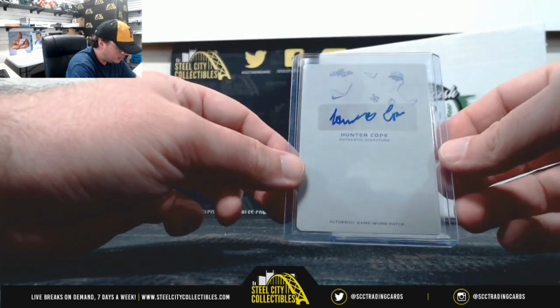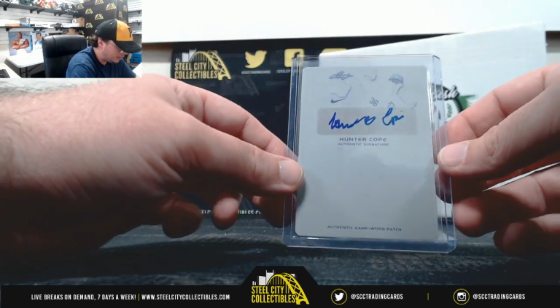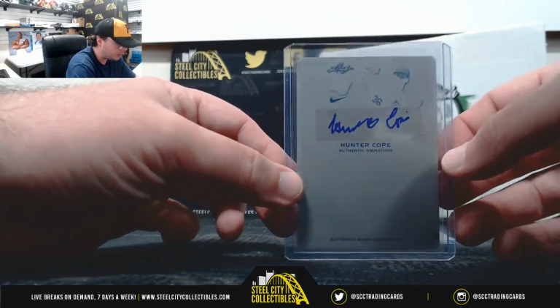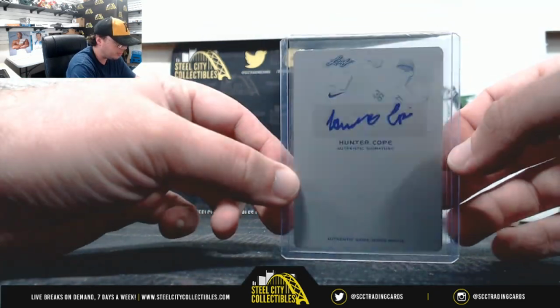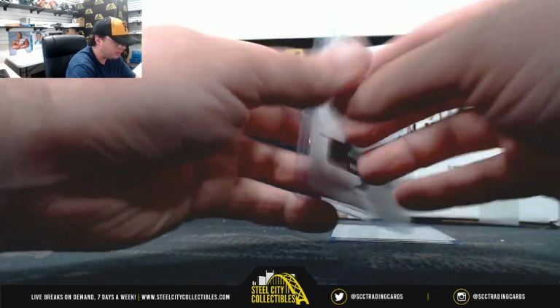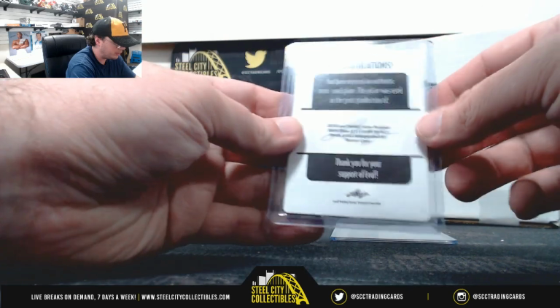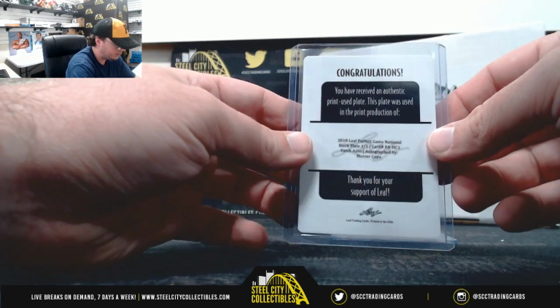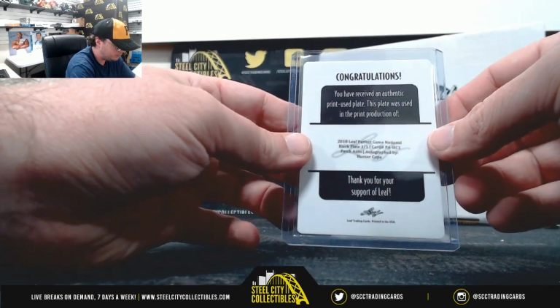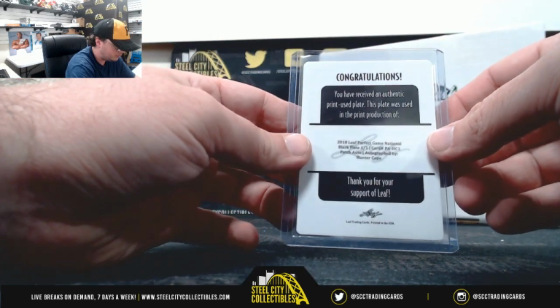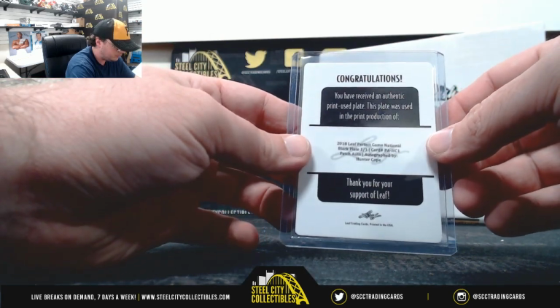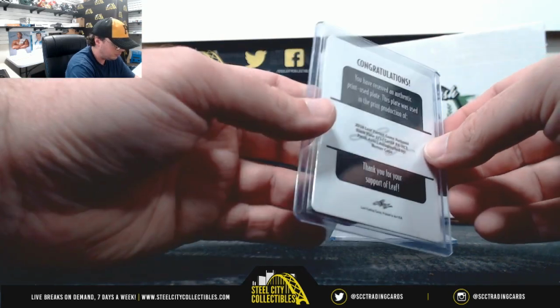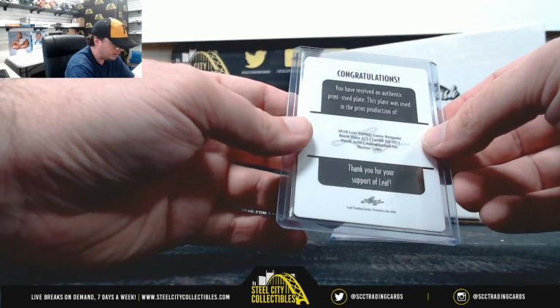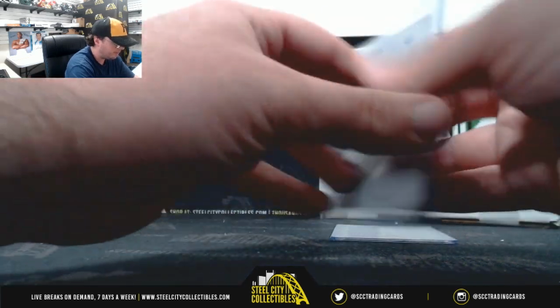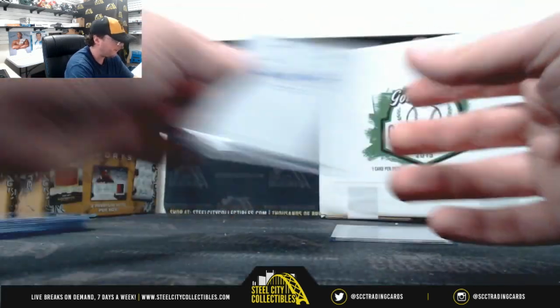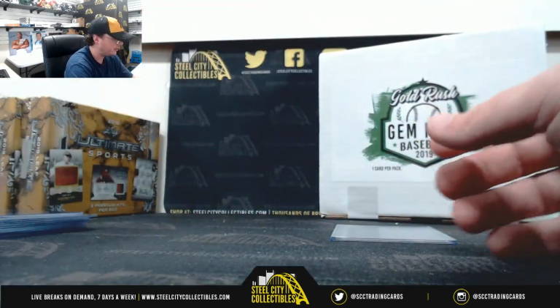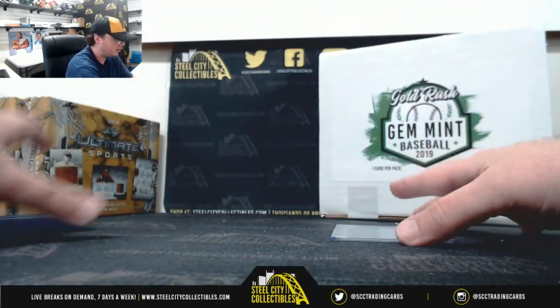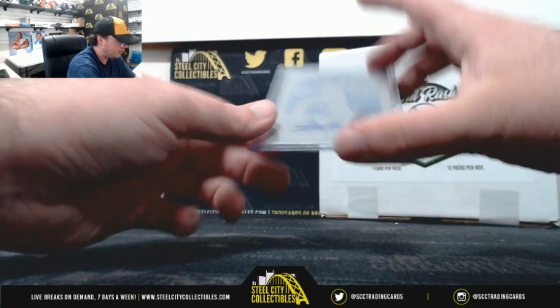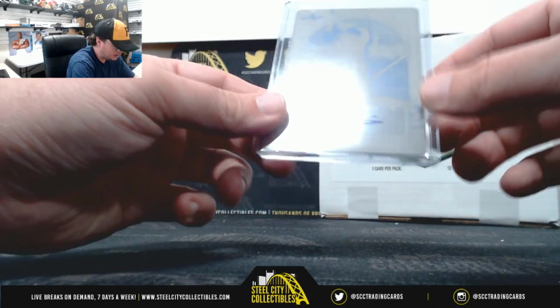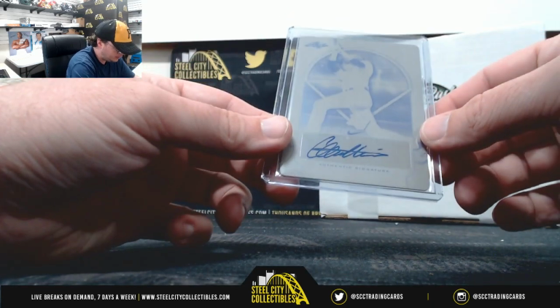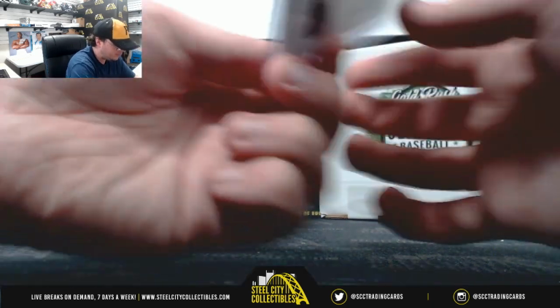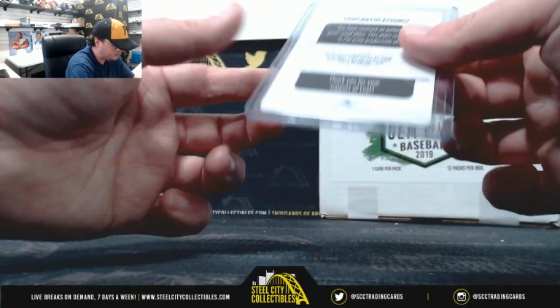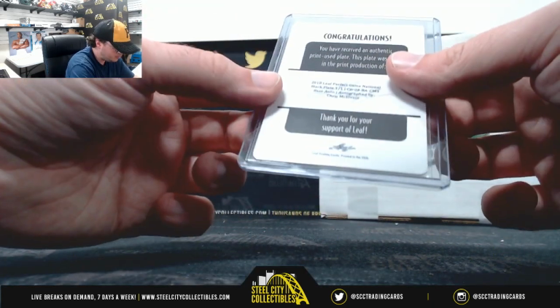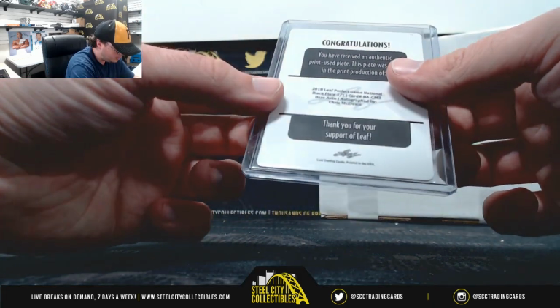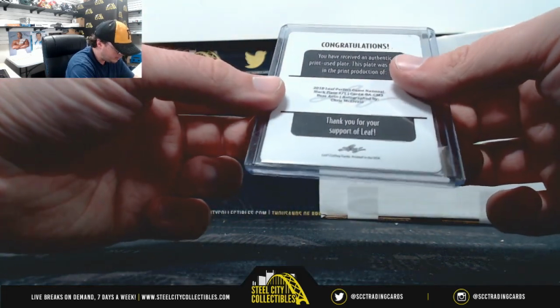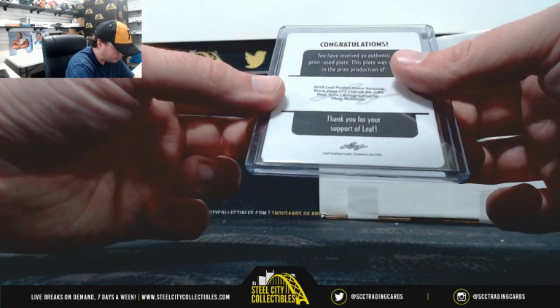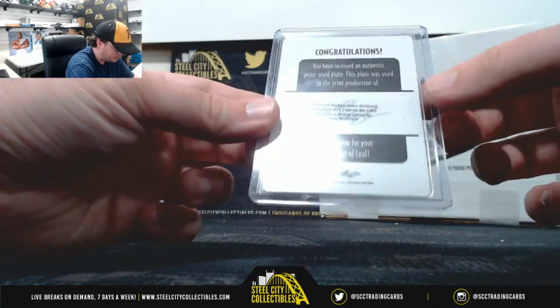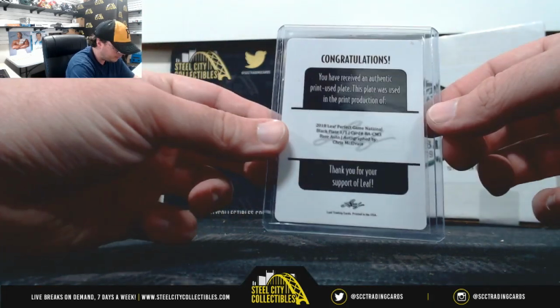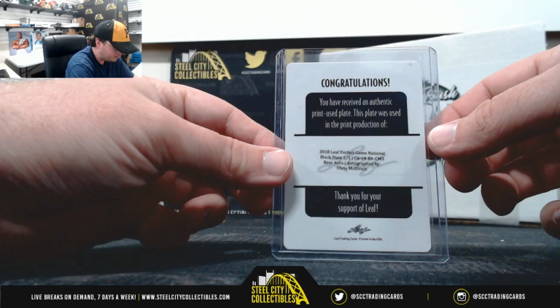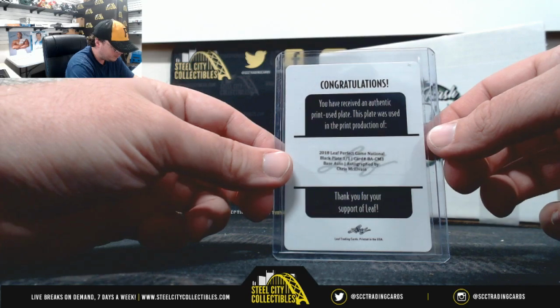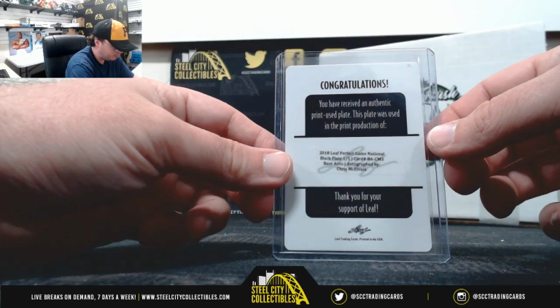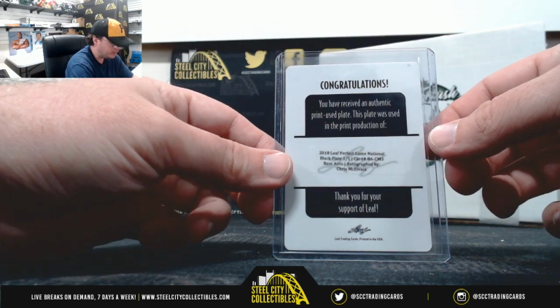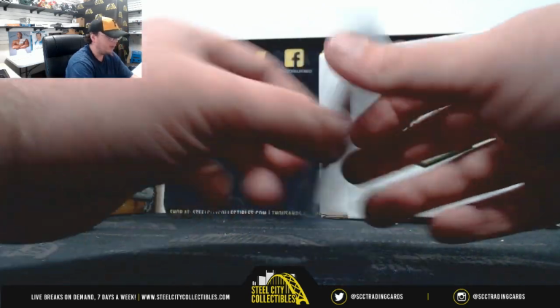We have a Hunter Cope printing plate, 1 of 1, black plate. And Chris McKelvey, black plate, 1 of 1.